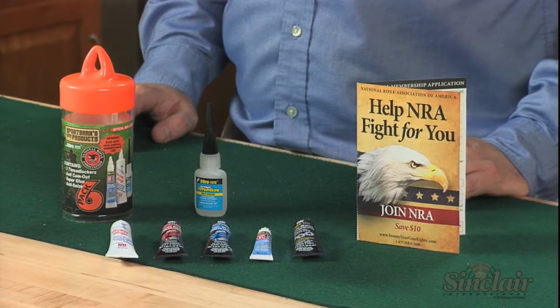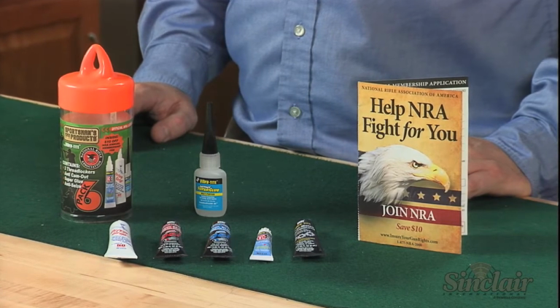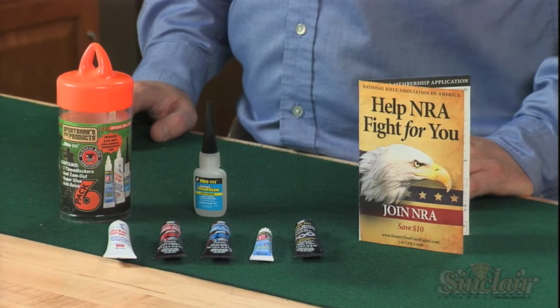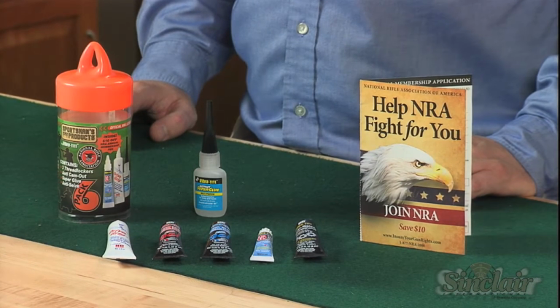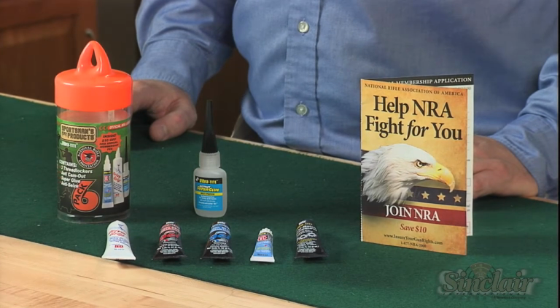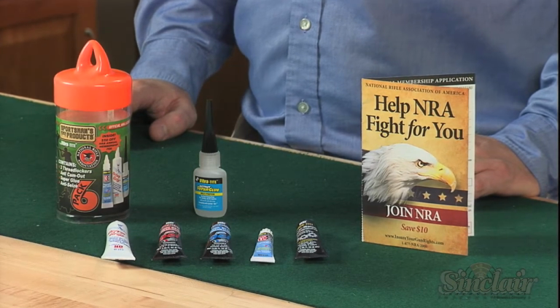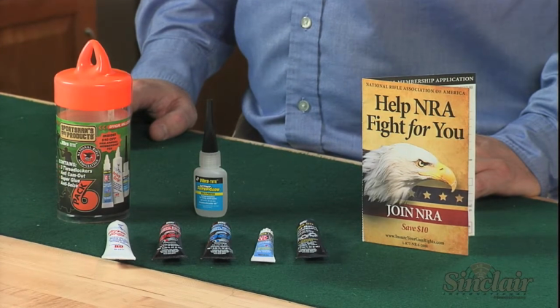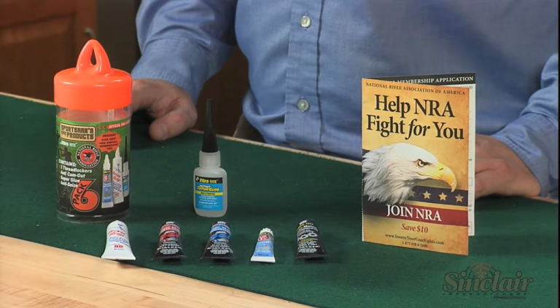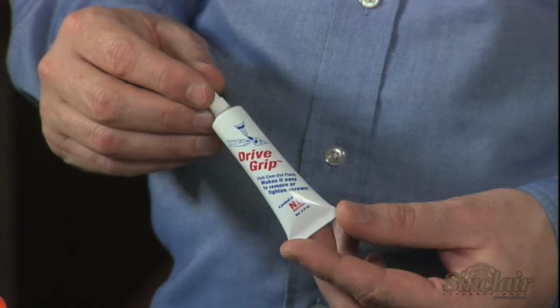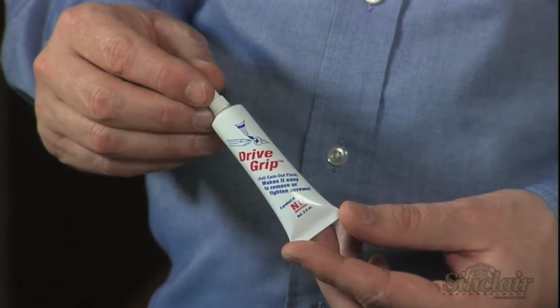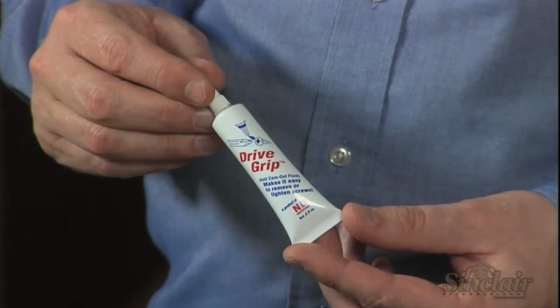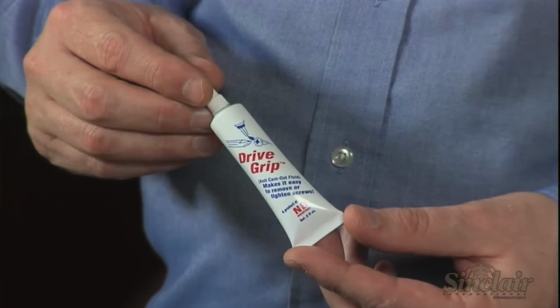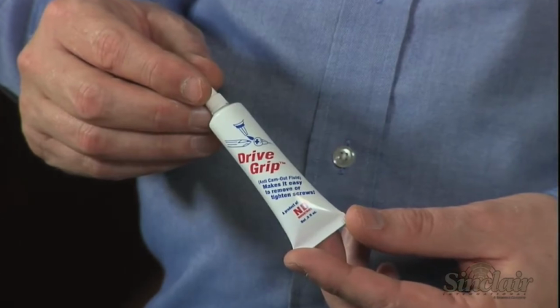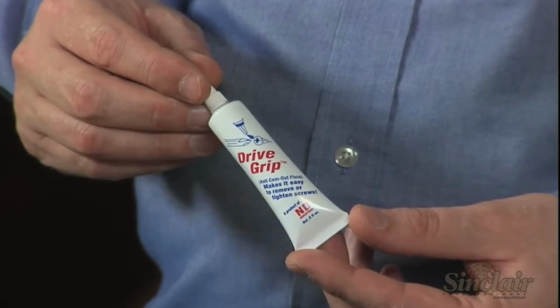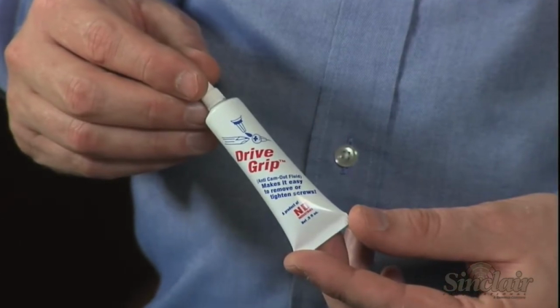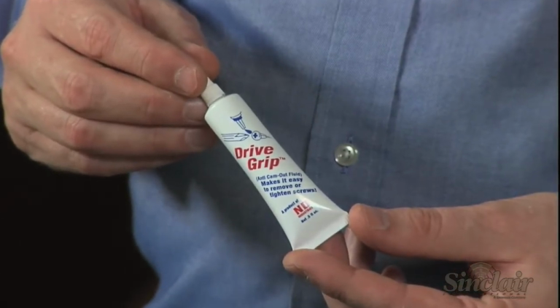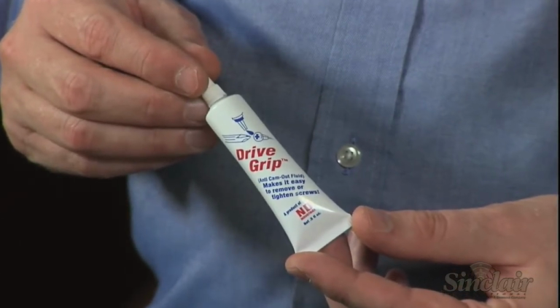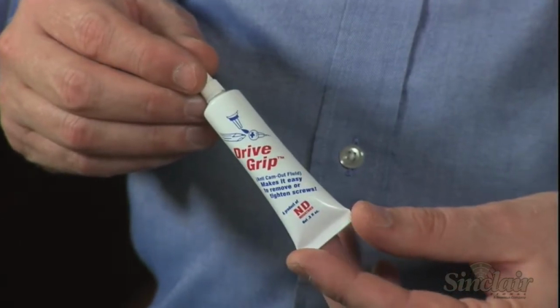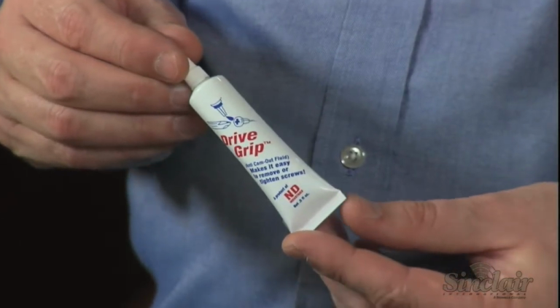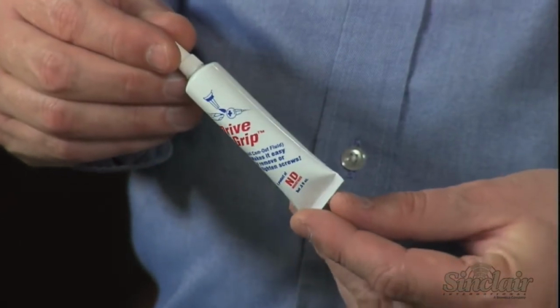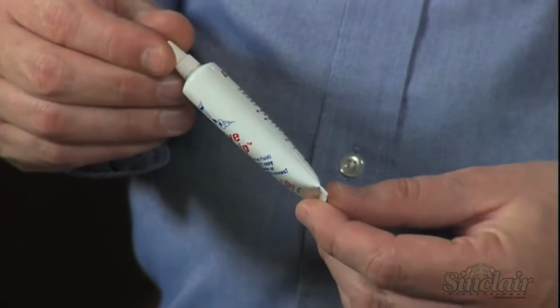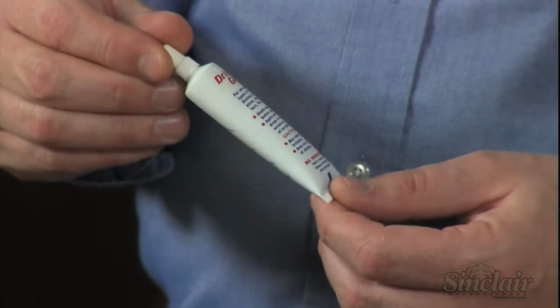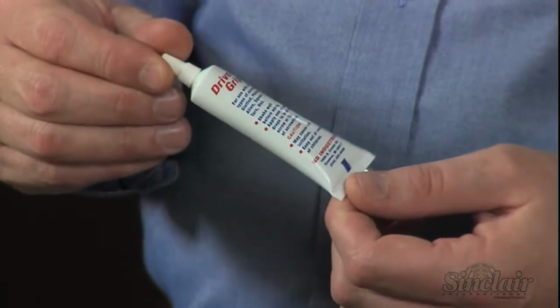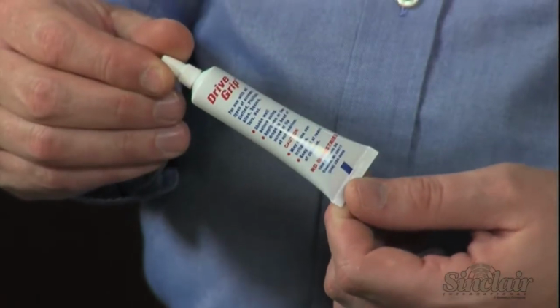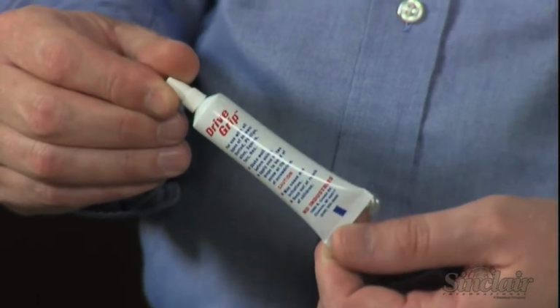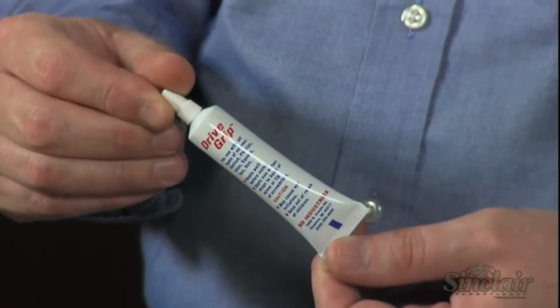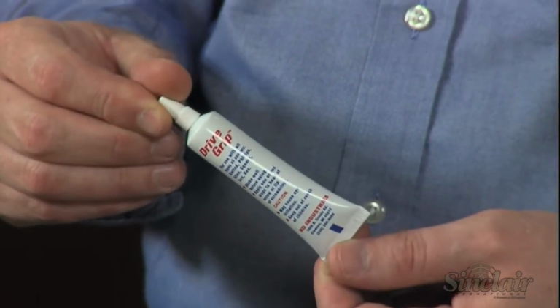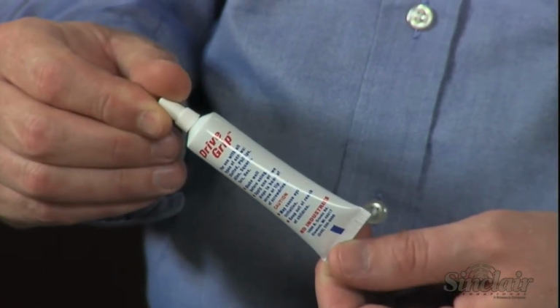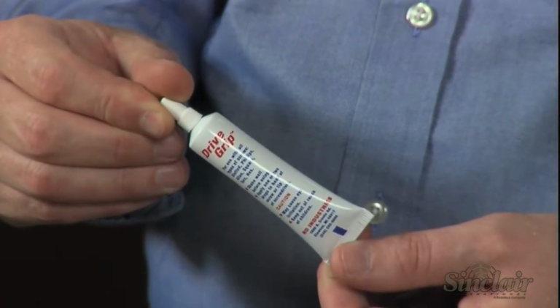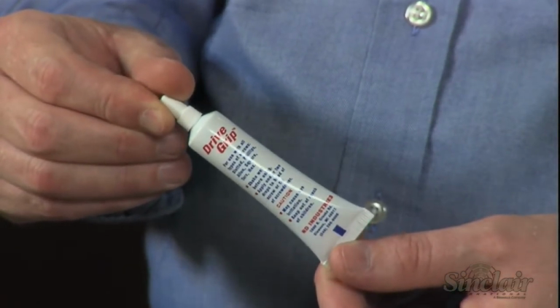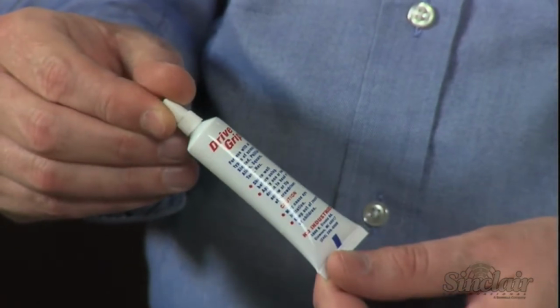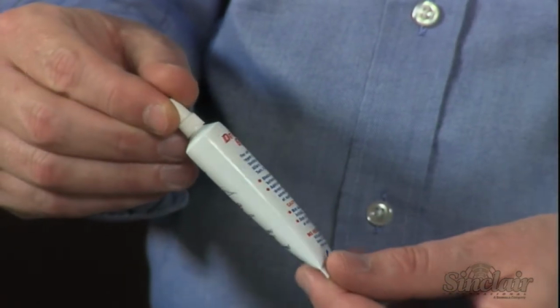In the pack are two adhesives. The squeeze tube of Vibratite Drive Grip and anti-cam out fluid bonds any fastener and a corresponding tool, making it easier to remove tight screws with worn threads. It's also great for adding integrity to worn adjustable wrenches.